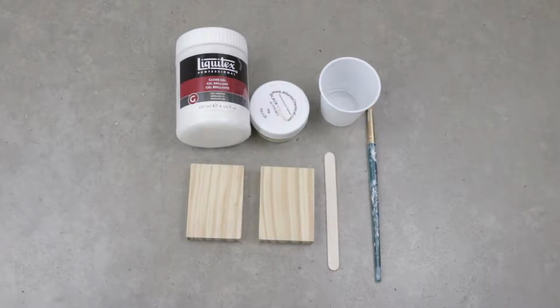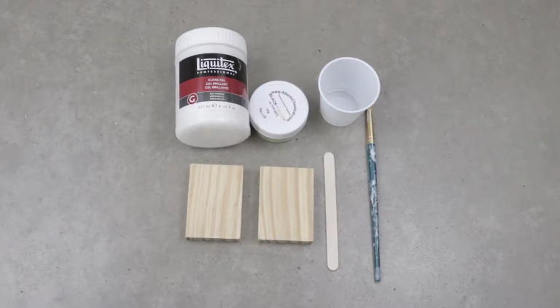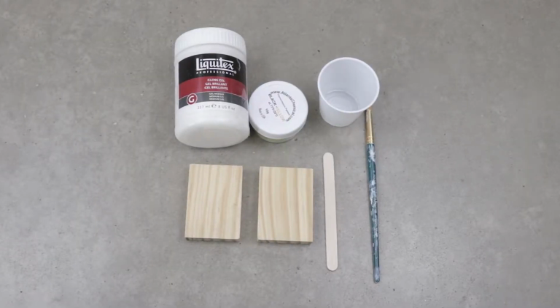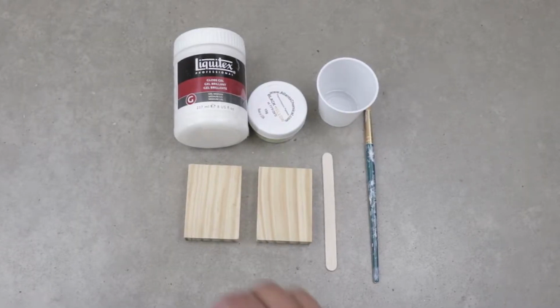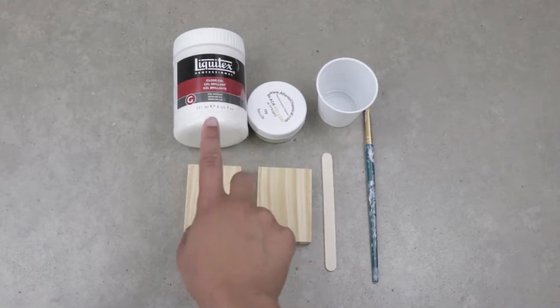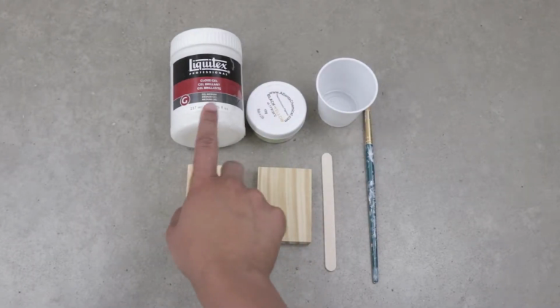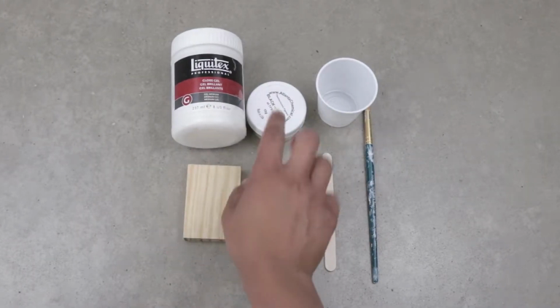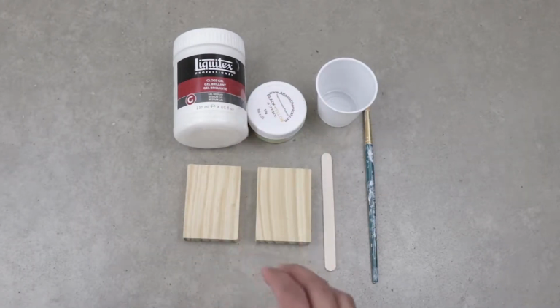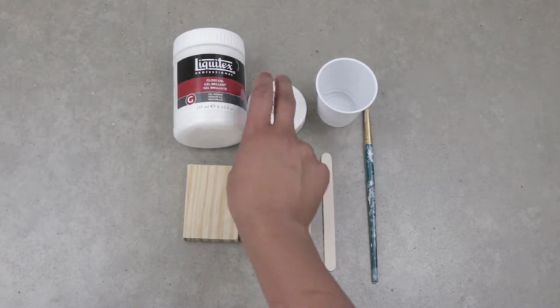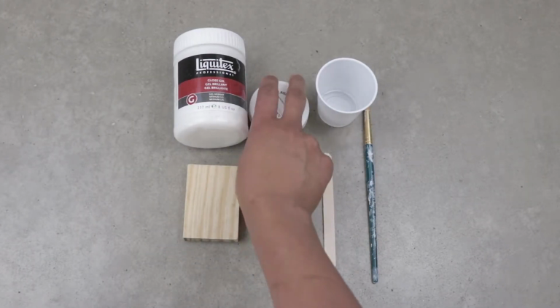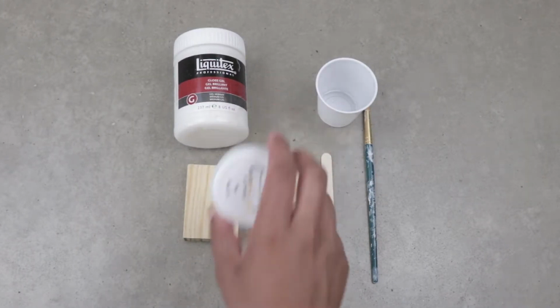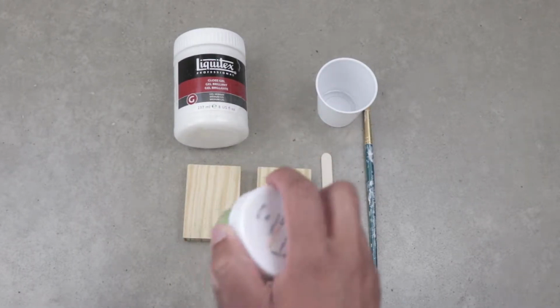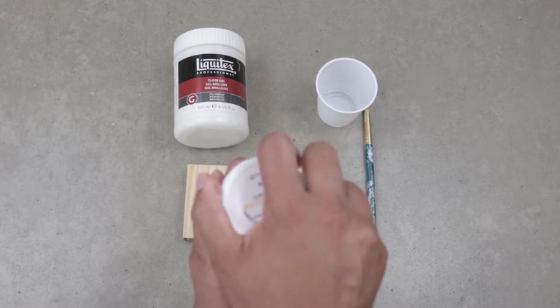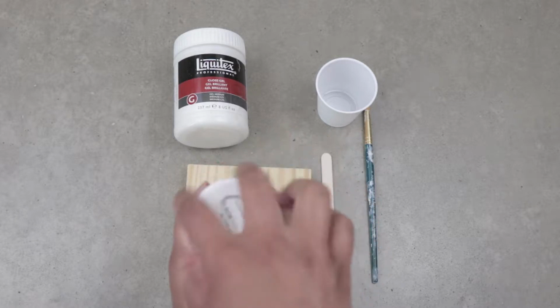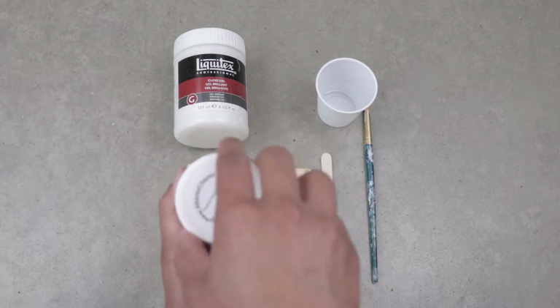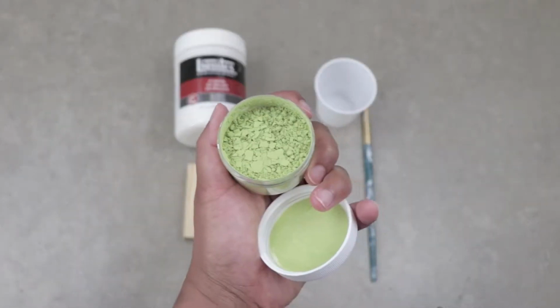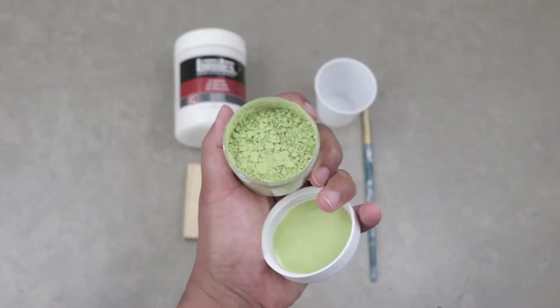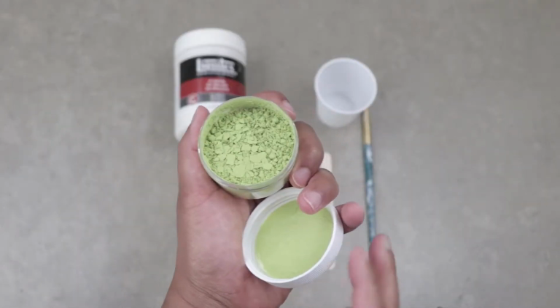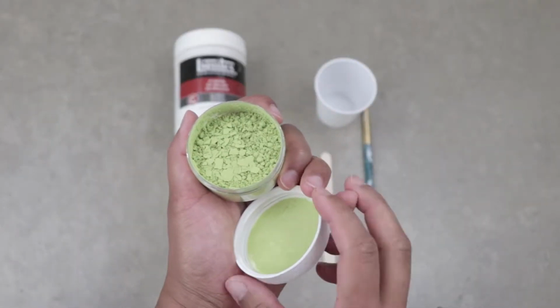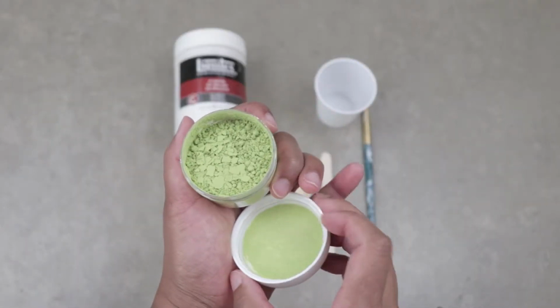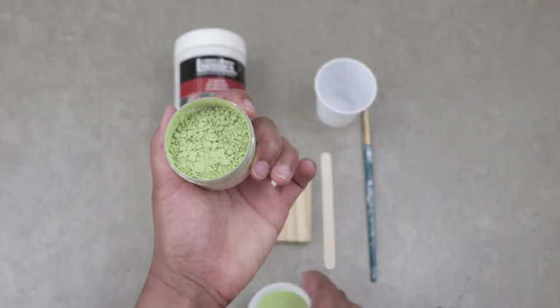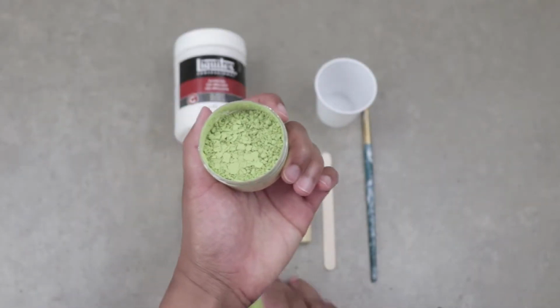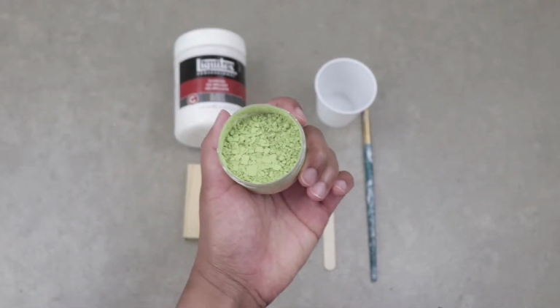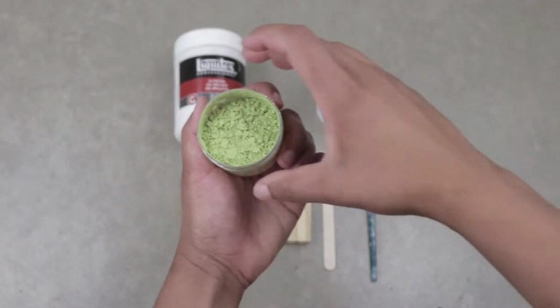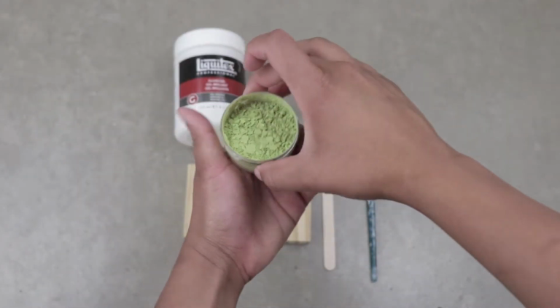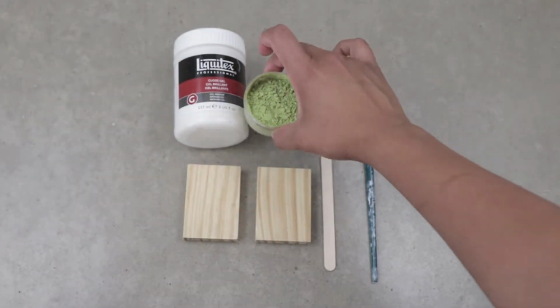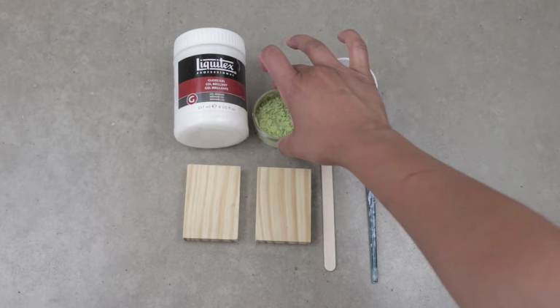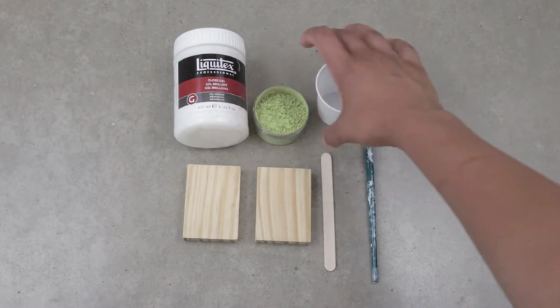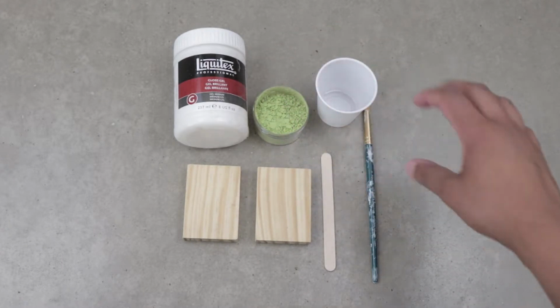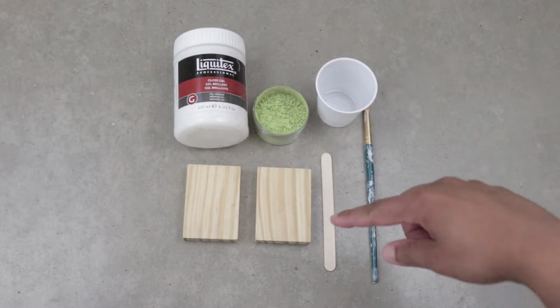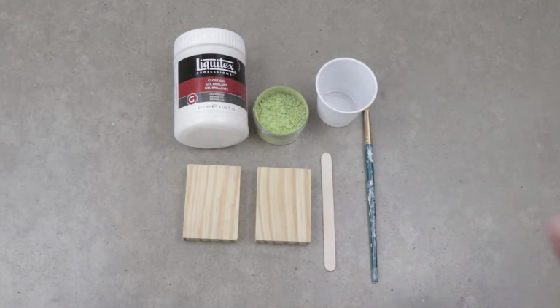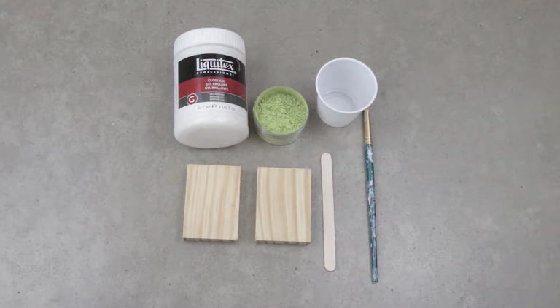So here are all the materials I need. I have the gel medium, the thermochromic pigment that I showed you earlier, a plastic cup and a stick for mixing, two small pieces of wood, and a paint brush.